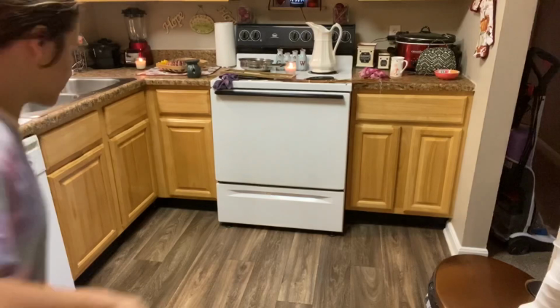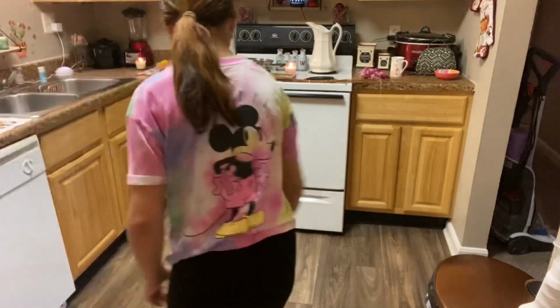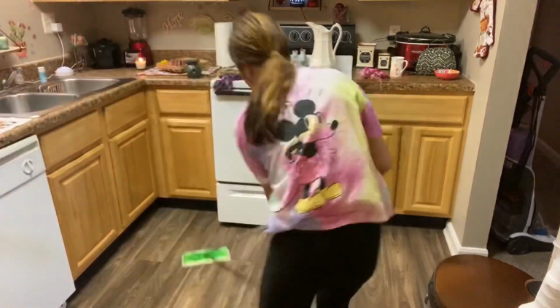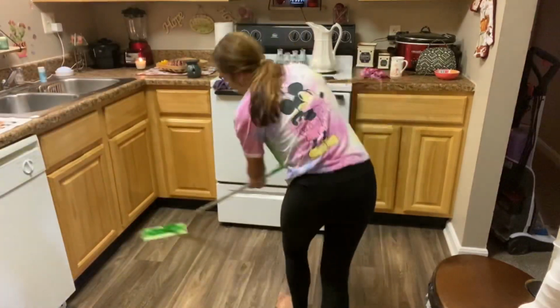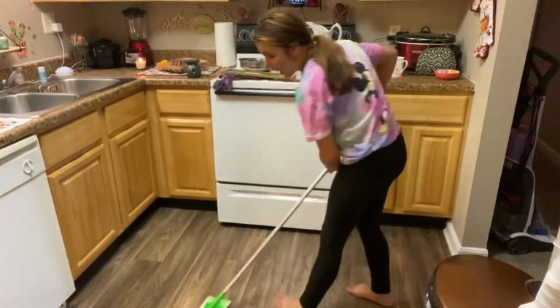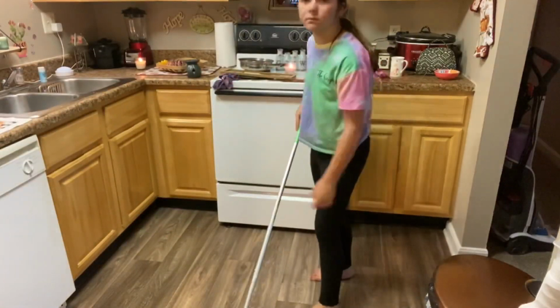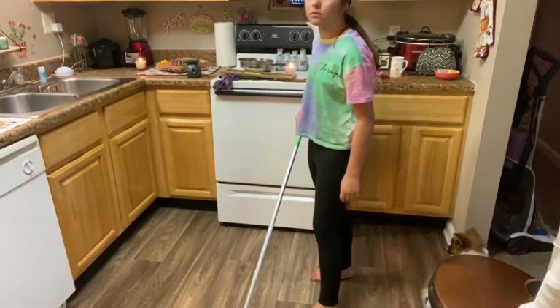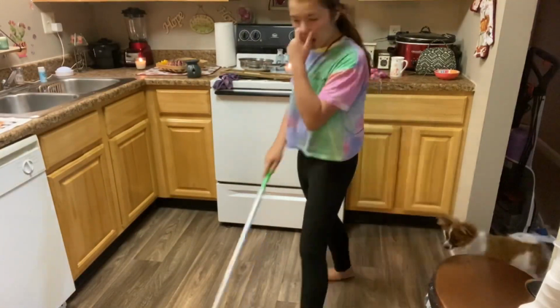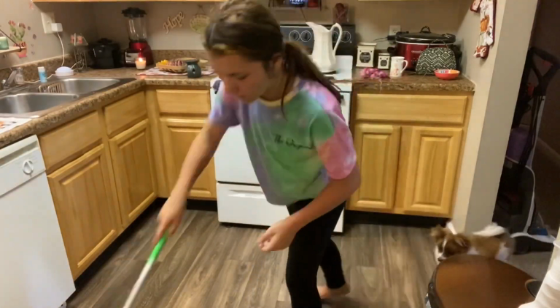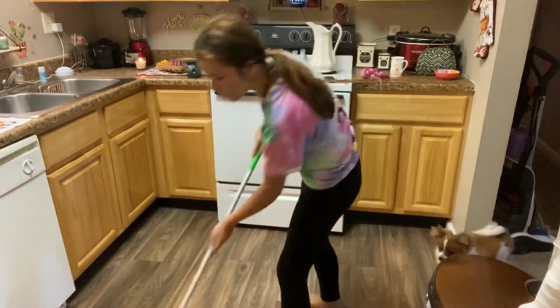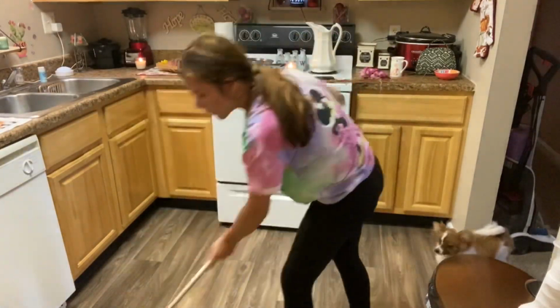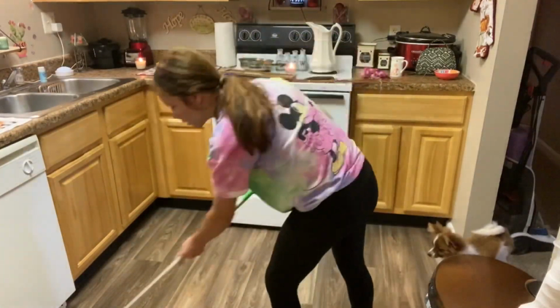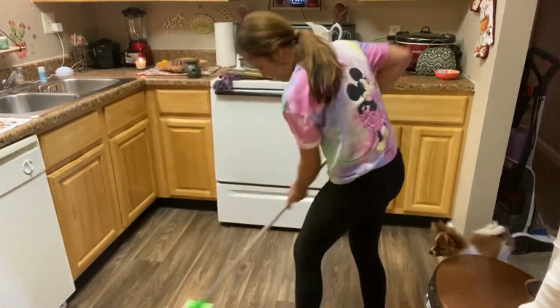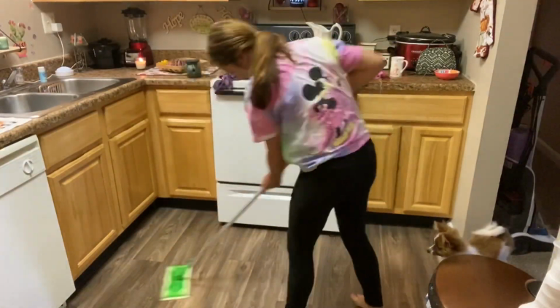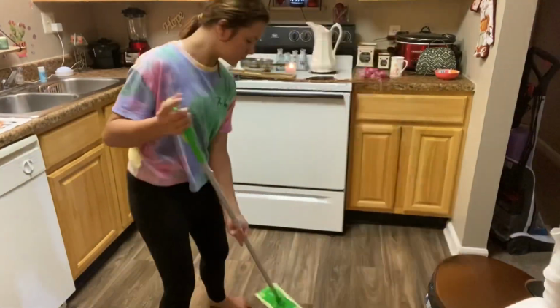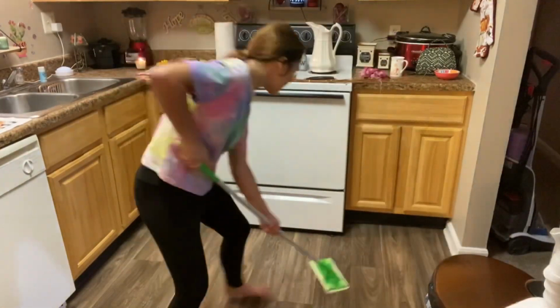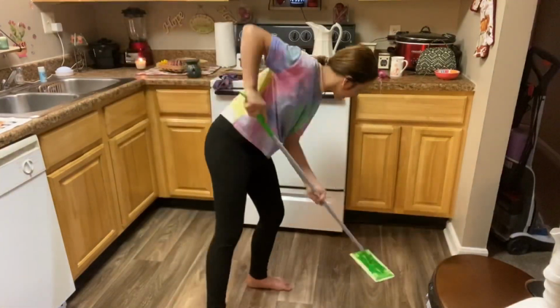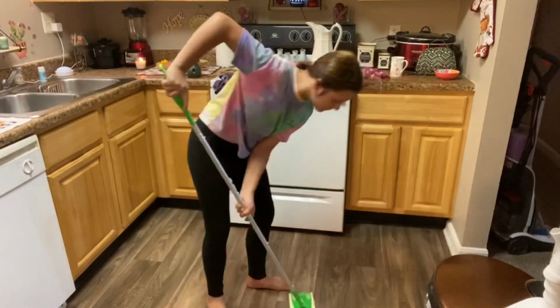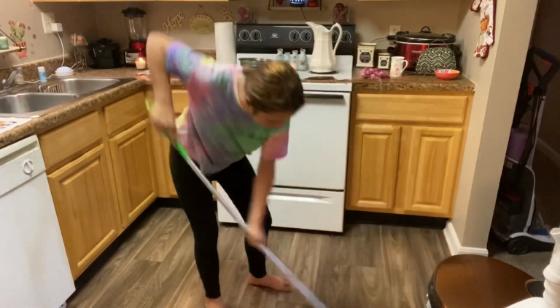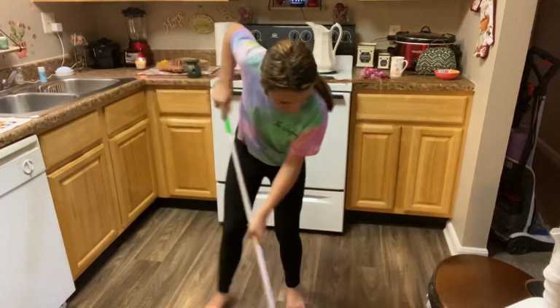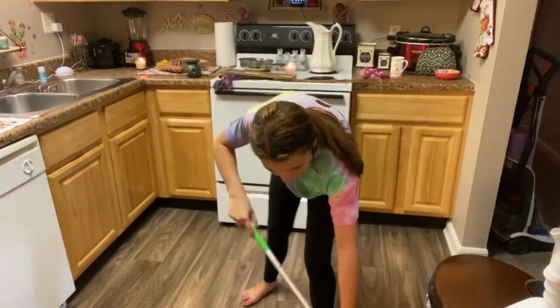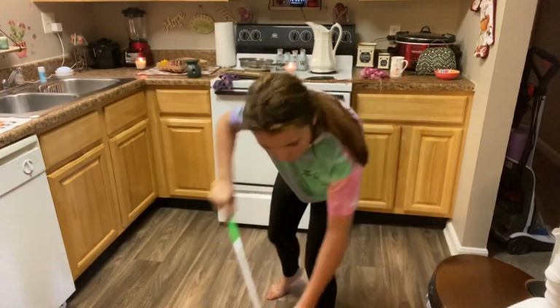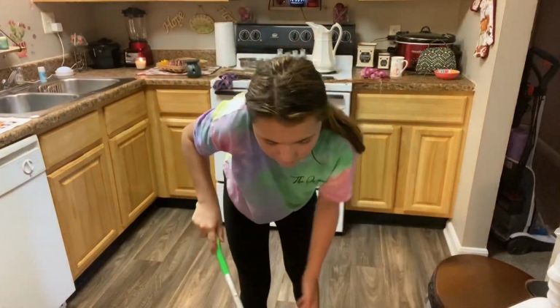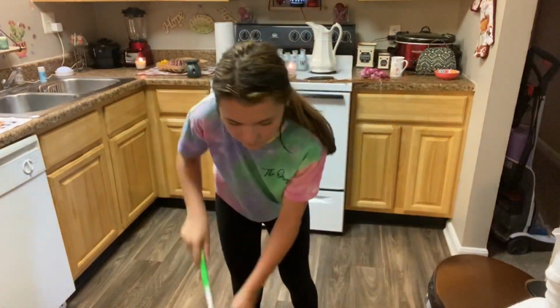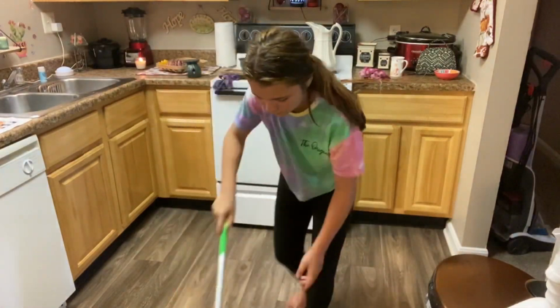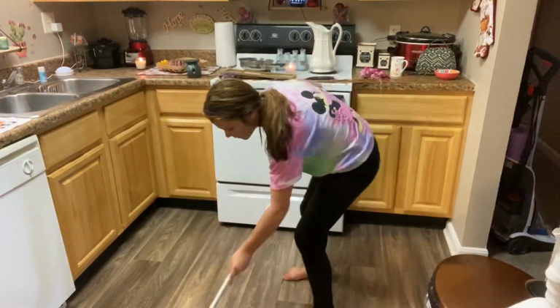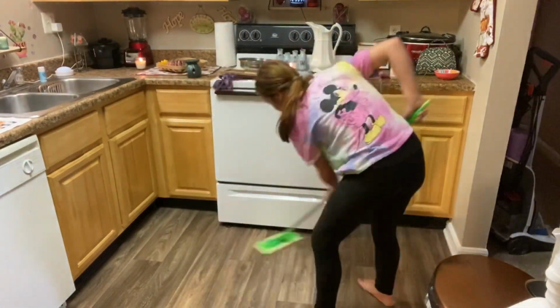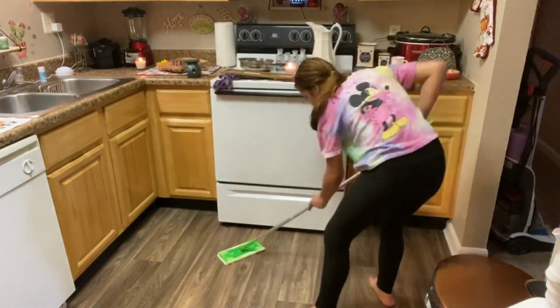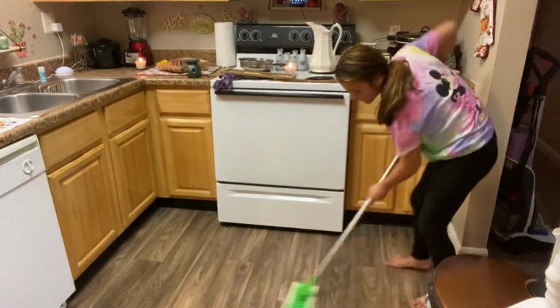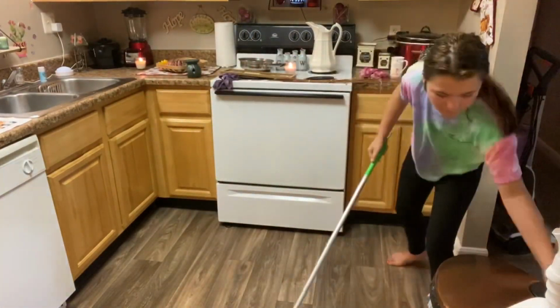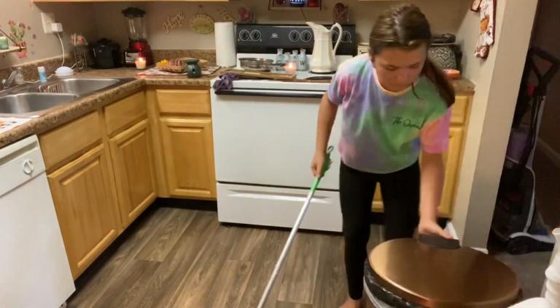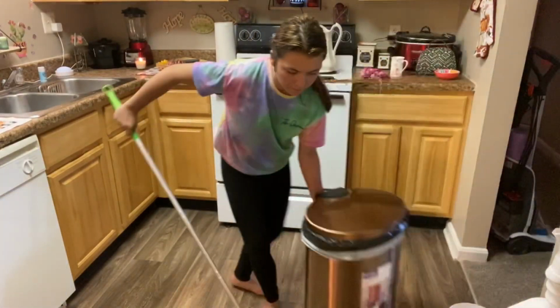This is my favorite part — I am mopping the floor and I love doing this because it makes it feel like you're not walking on dirt and it's actually really clean.